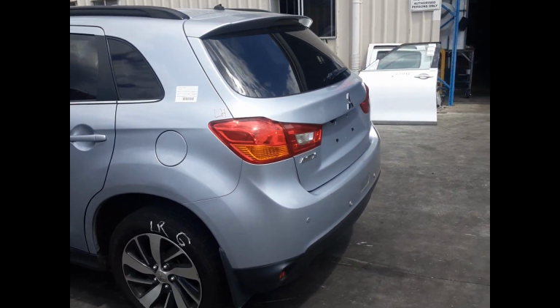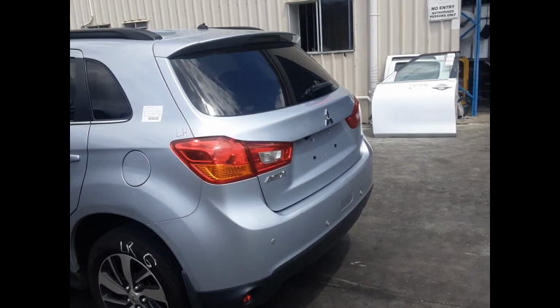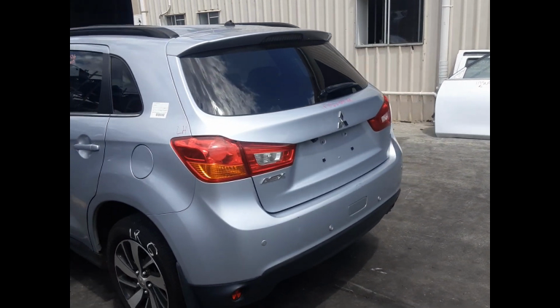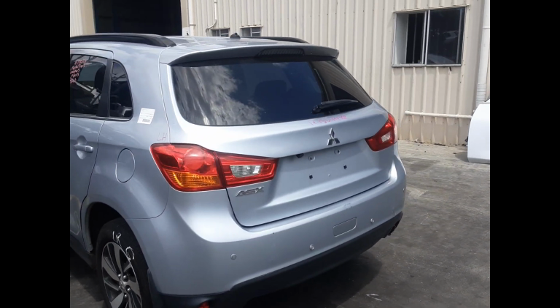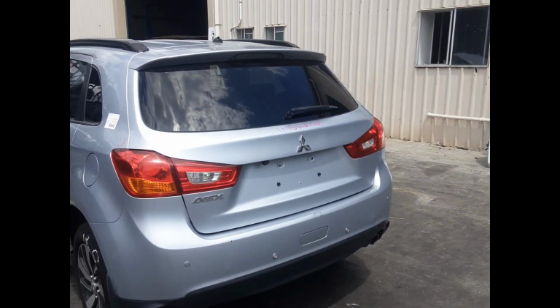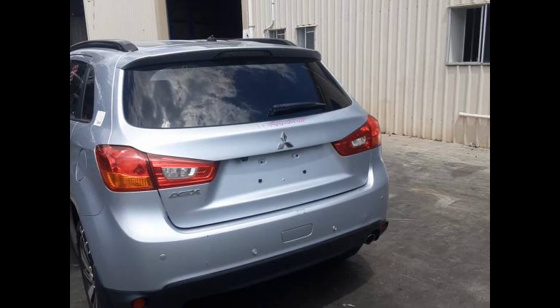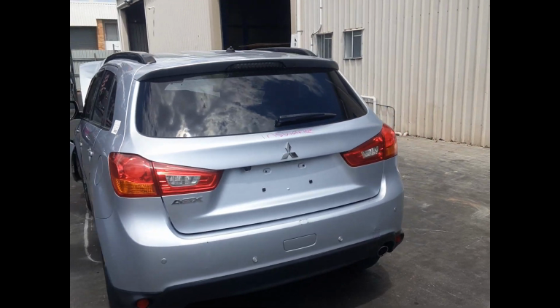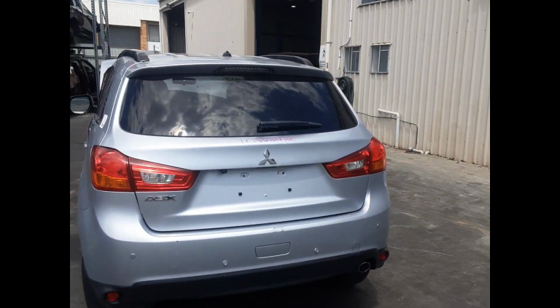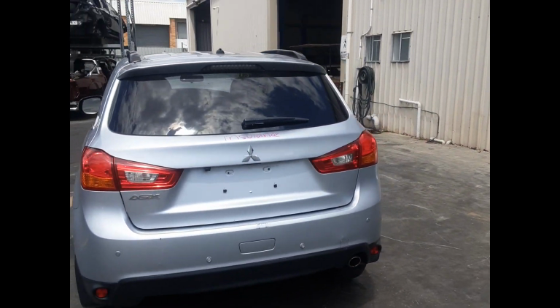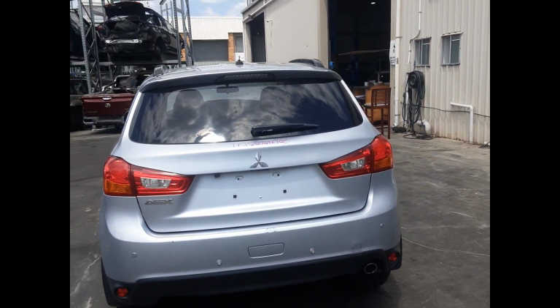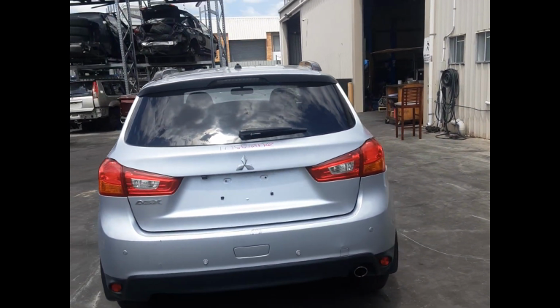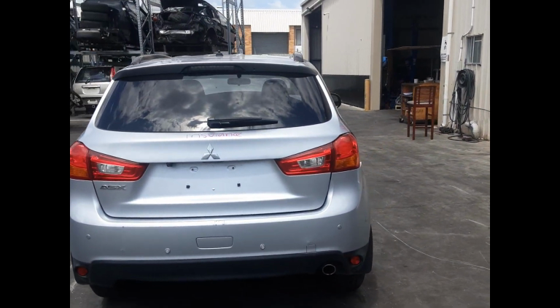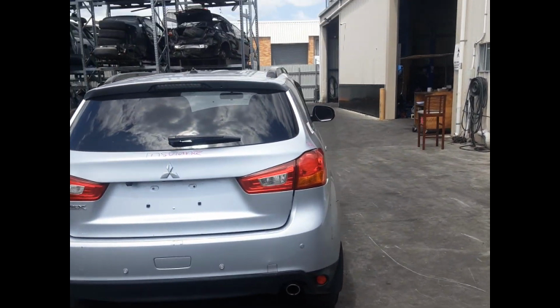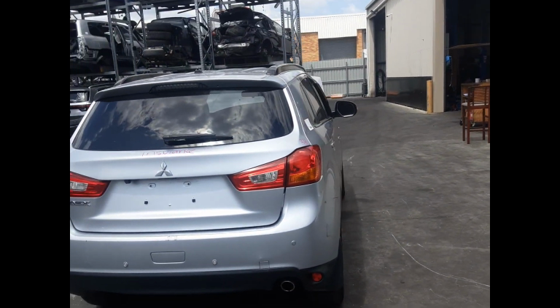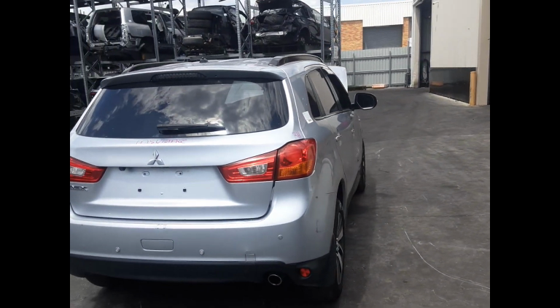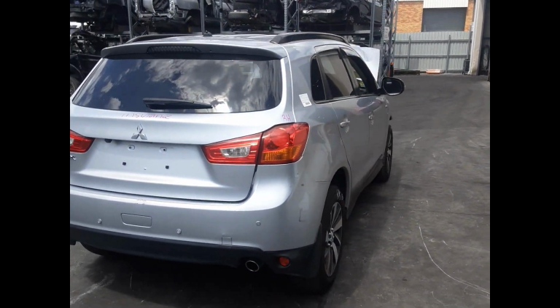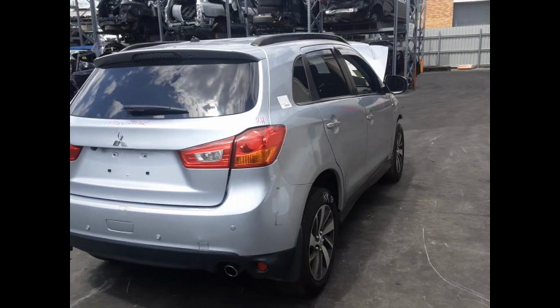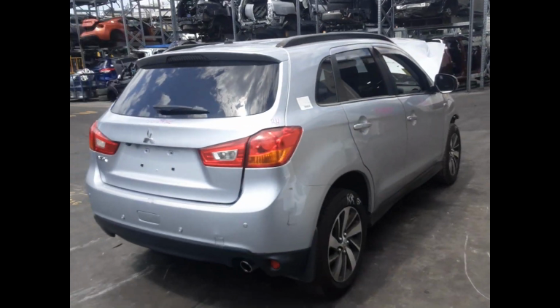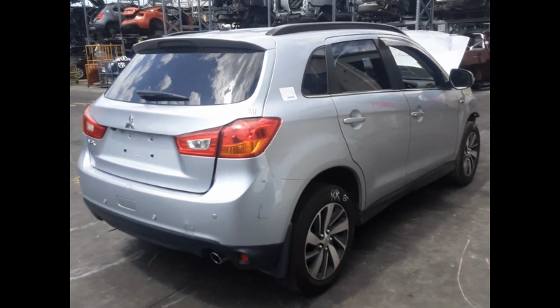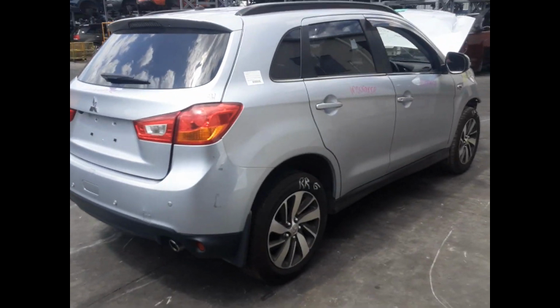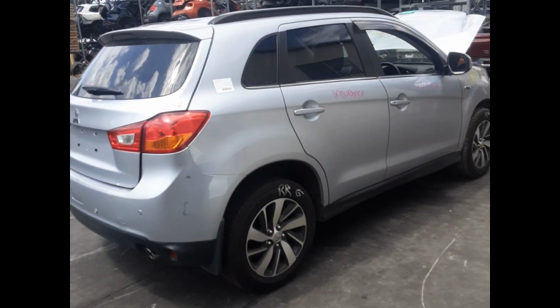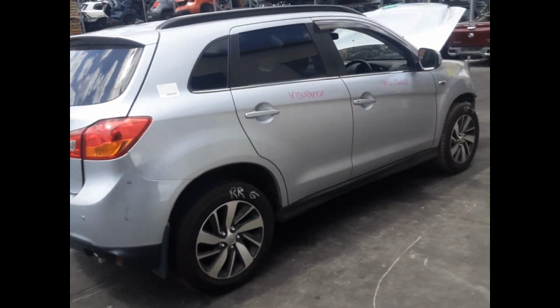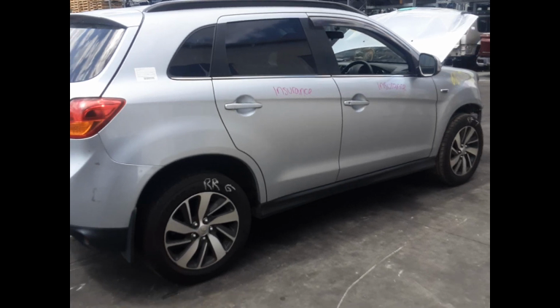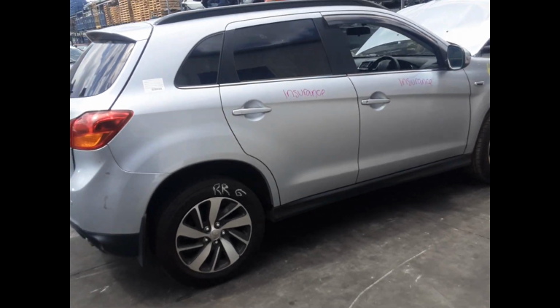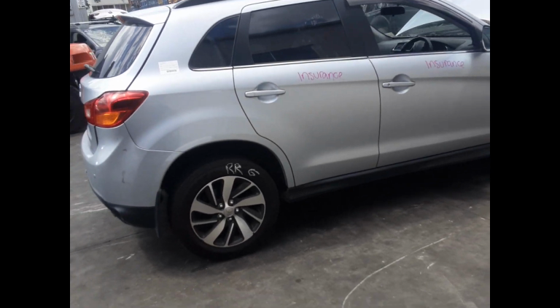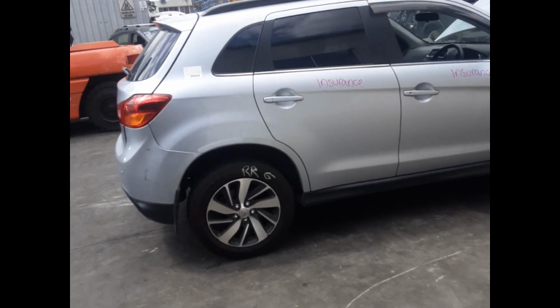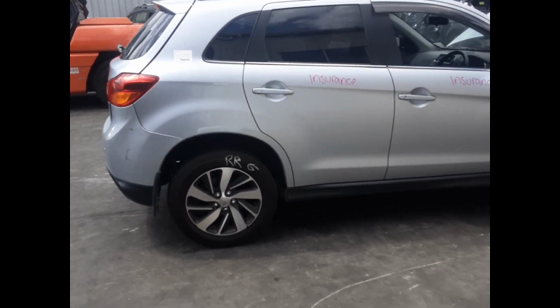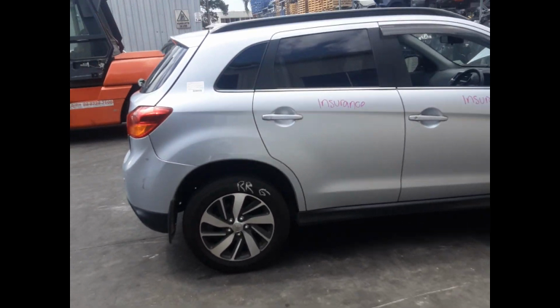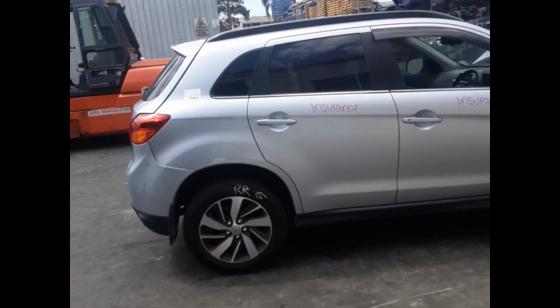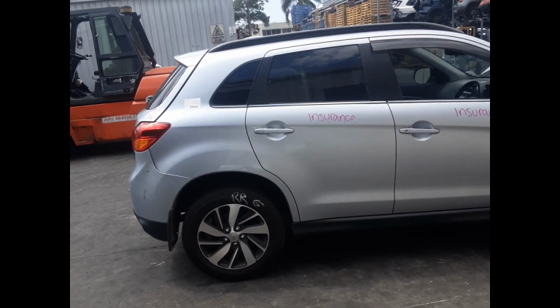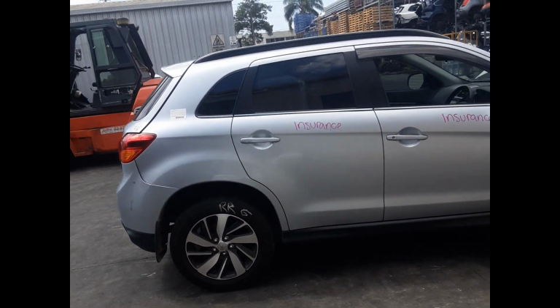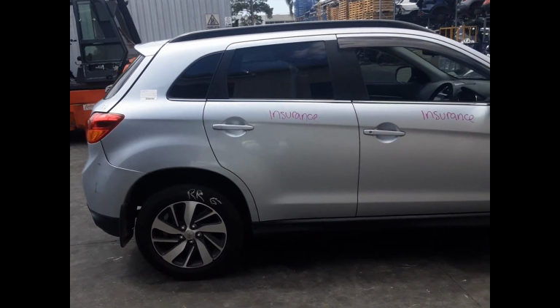Left rear tail light. Rear tailgate, no dents. Right rear tail light. Right rear 17-inch factory aluminum alloy, good tyre.